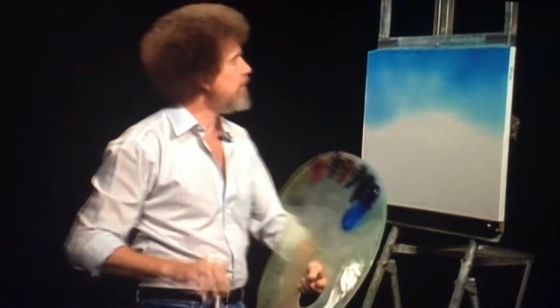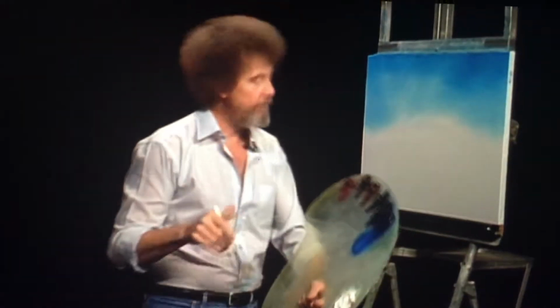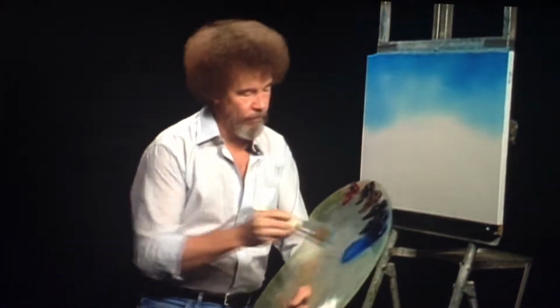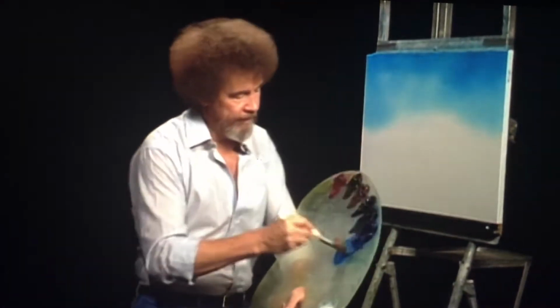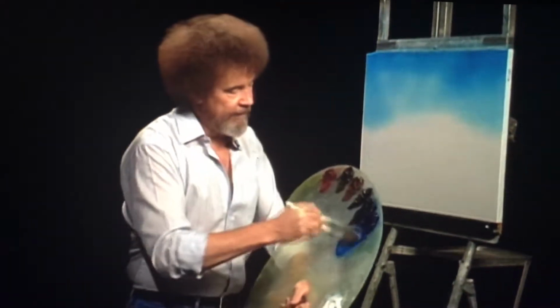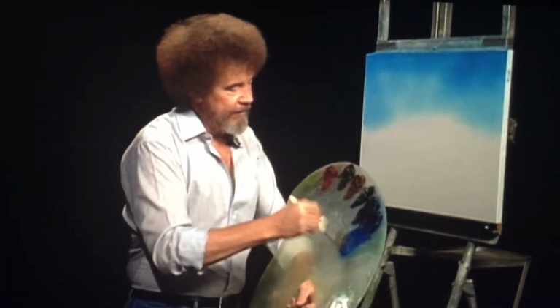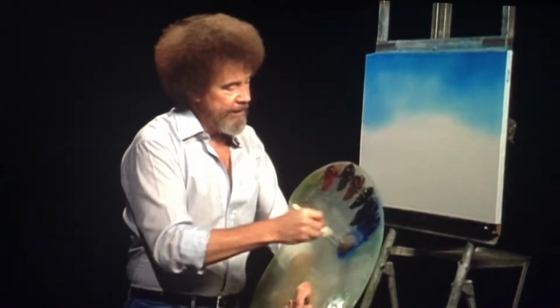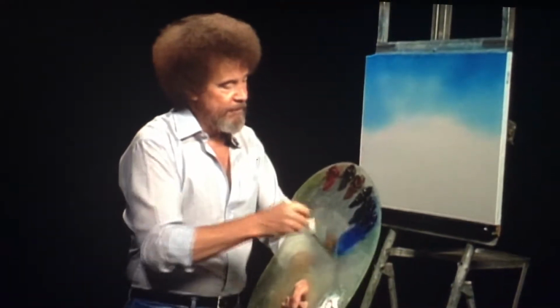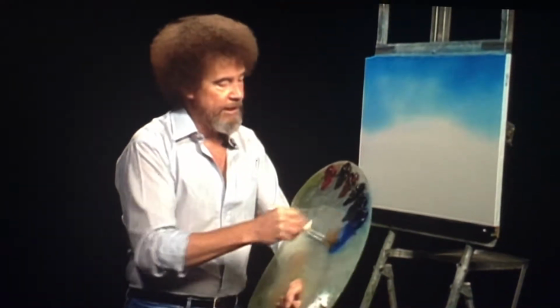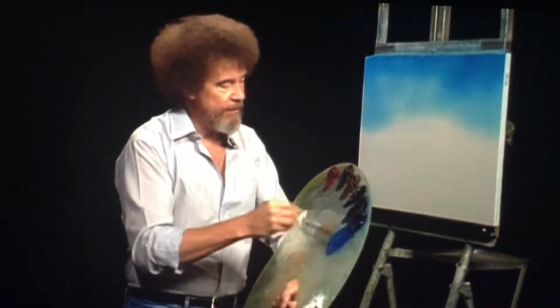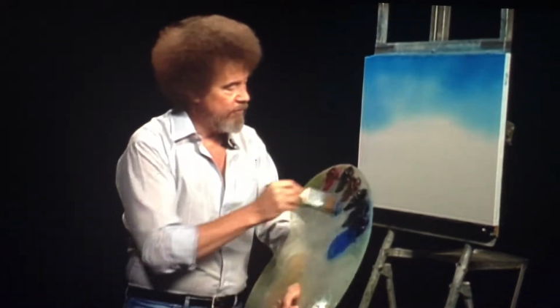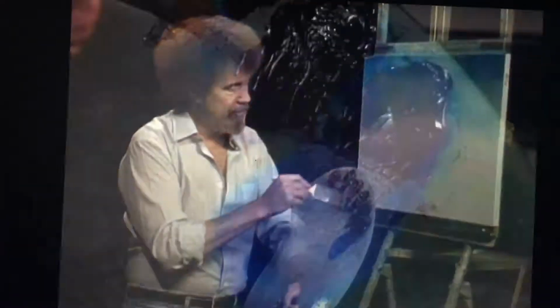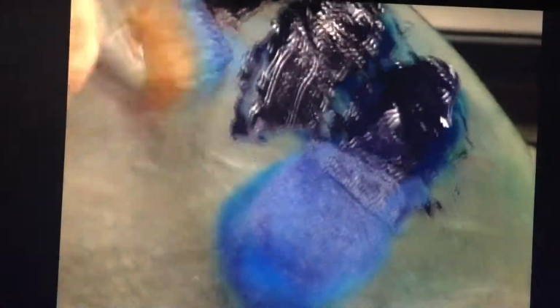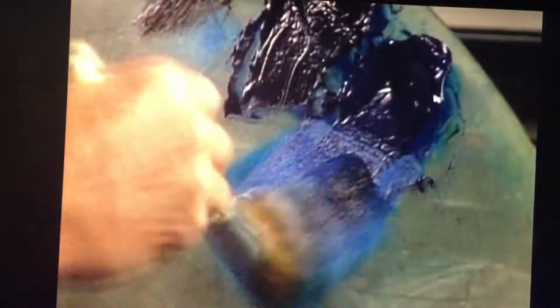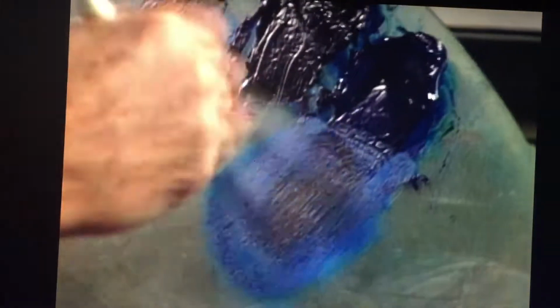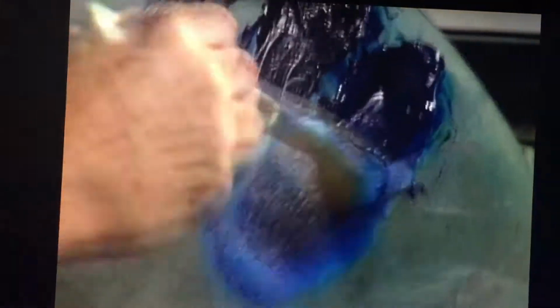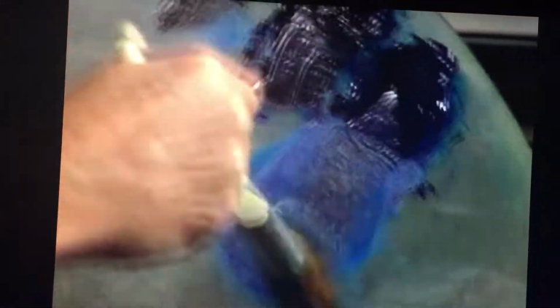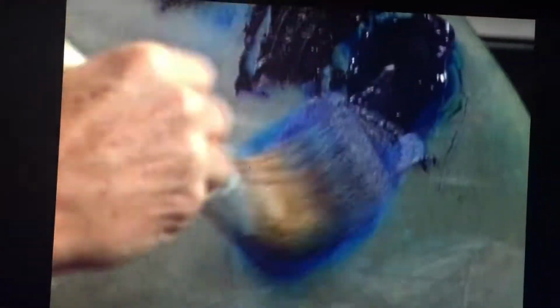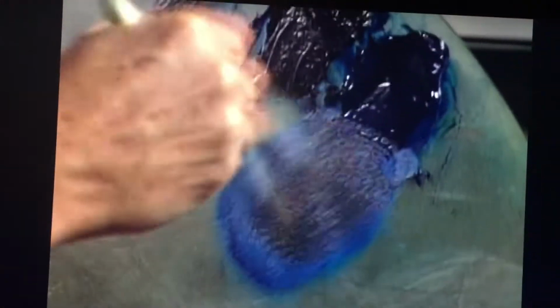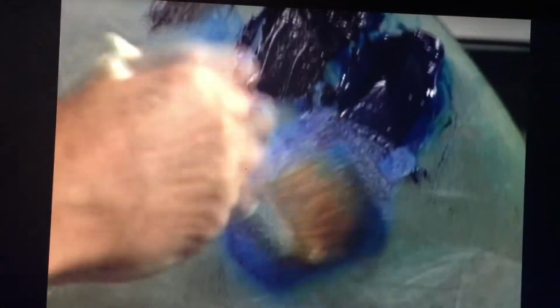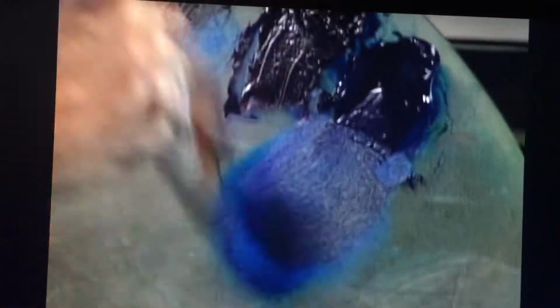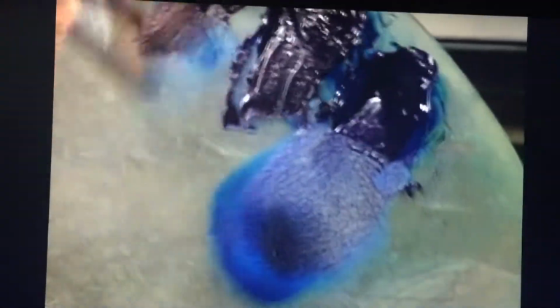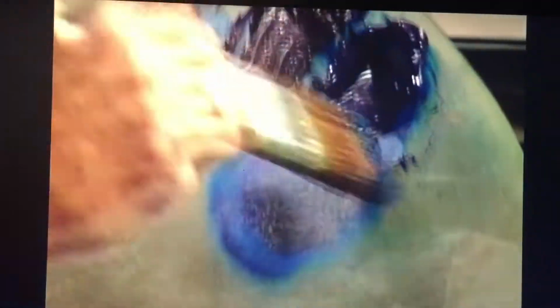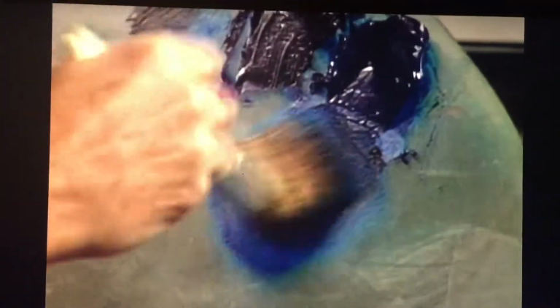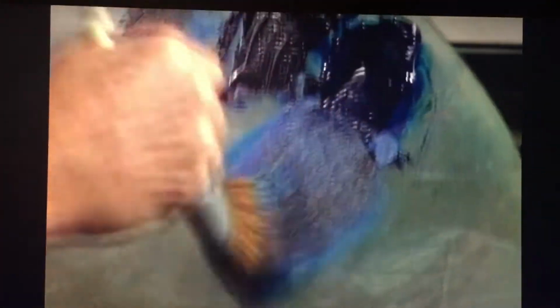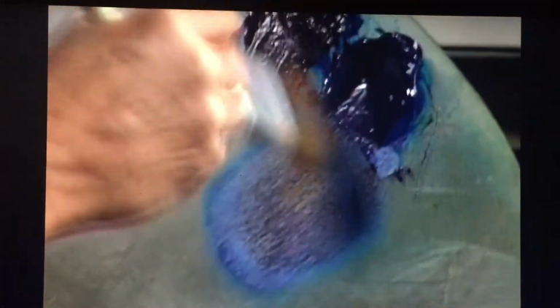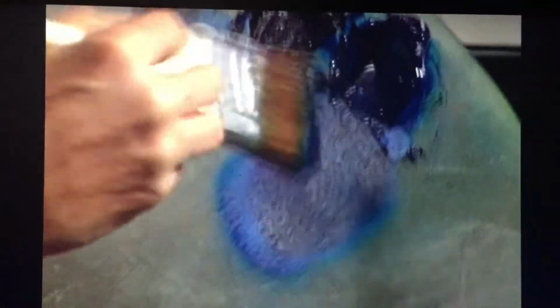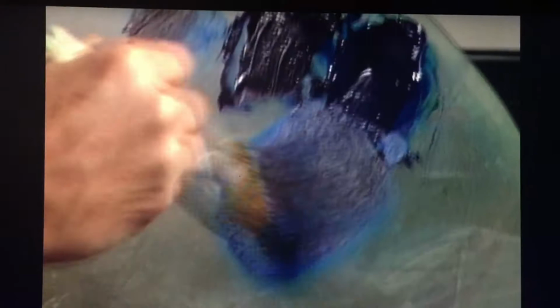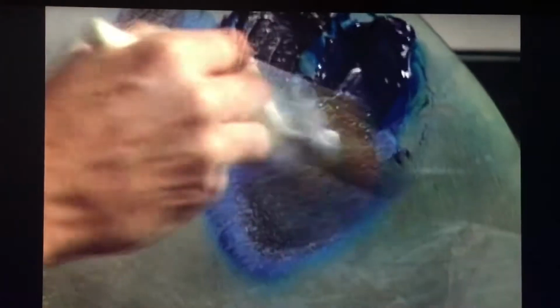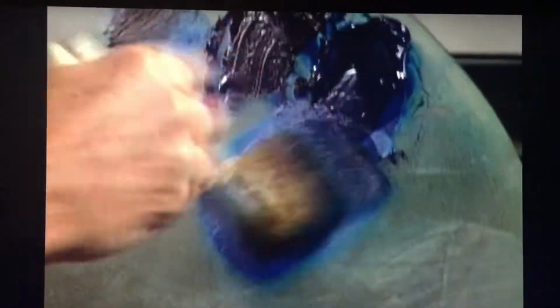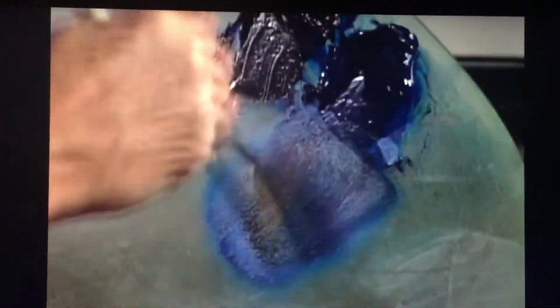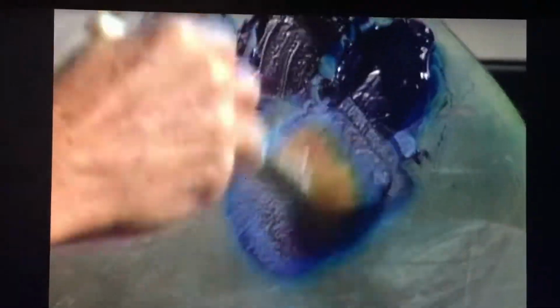Maybe we'll have a little water. For that, I'm going to use the same phthalo blue and the least little bit of the midnight black. So we have blue and black, or black and blue, whichever your preference.